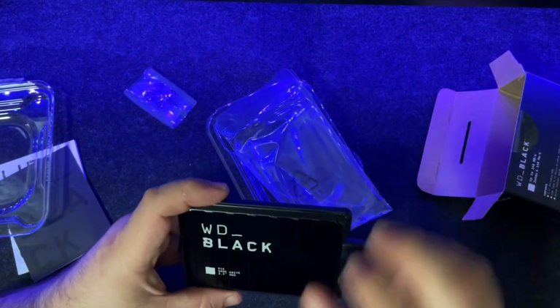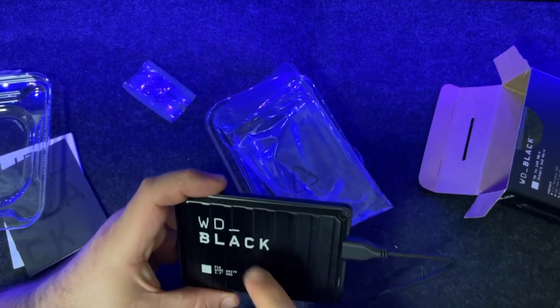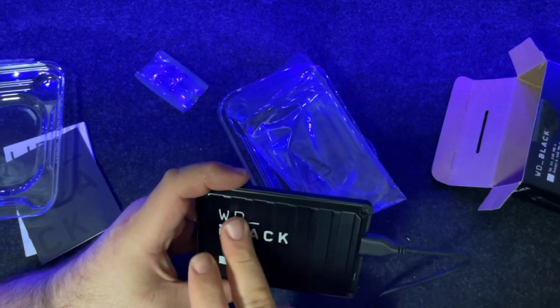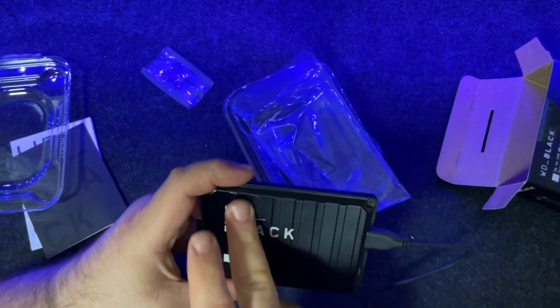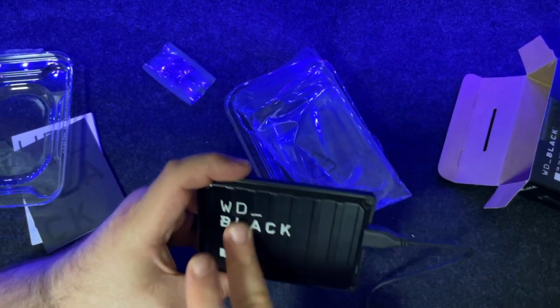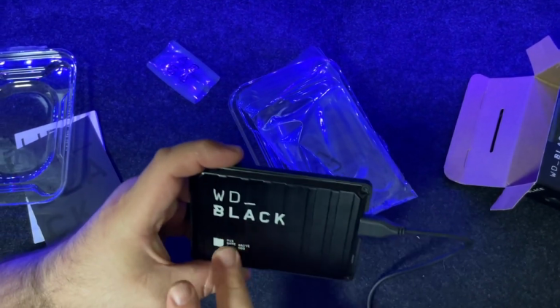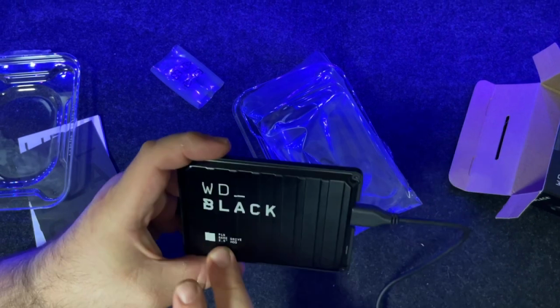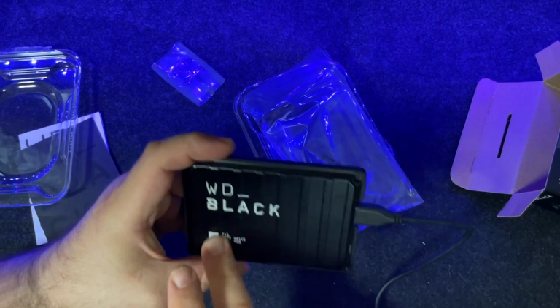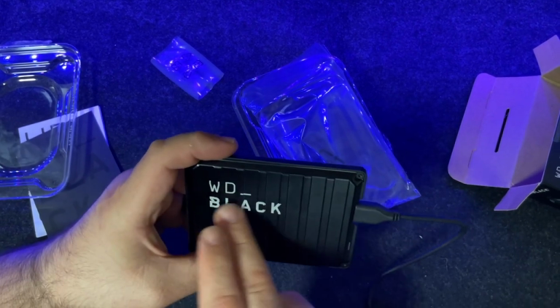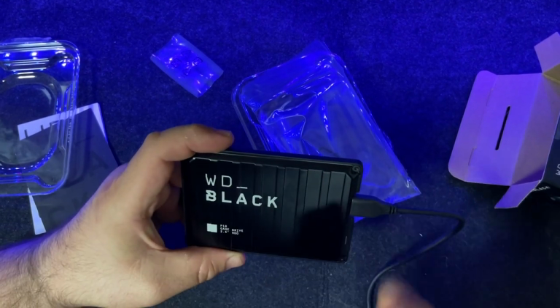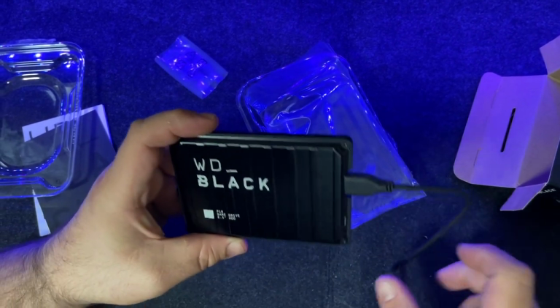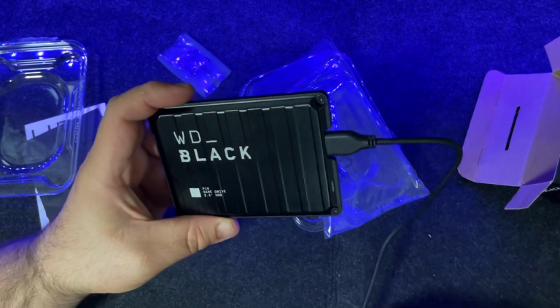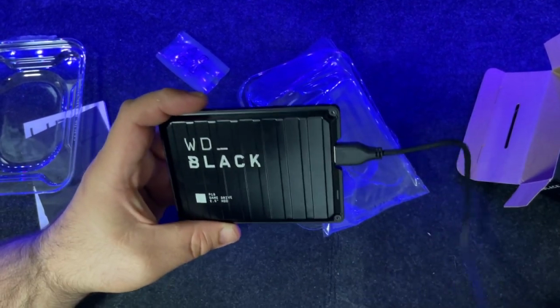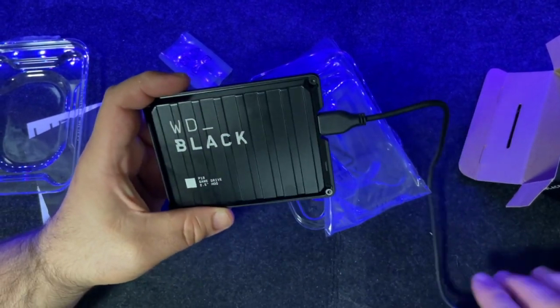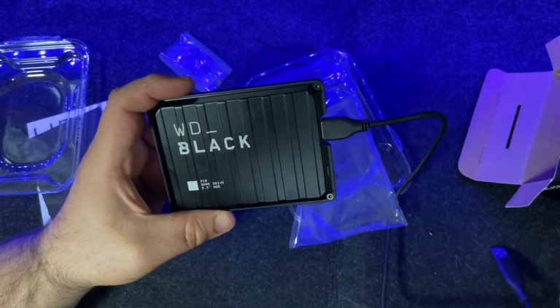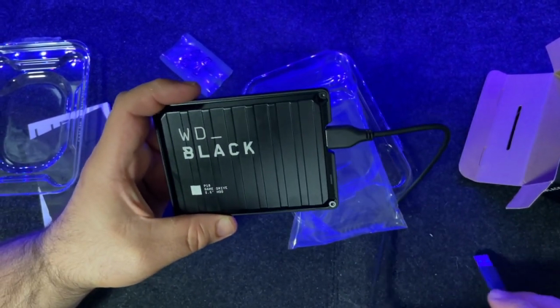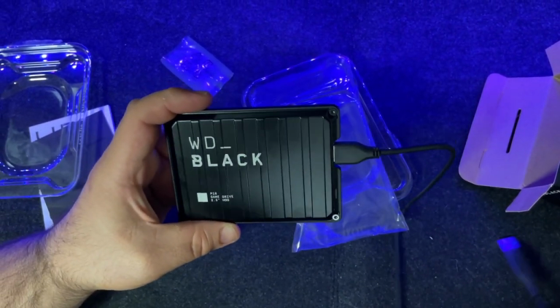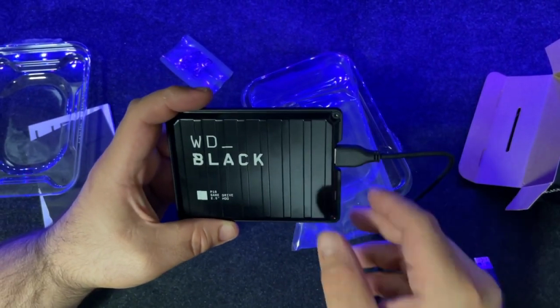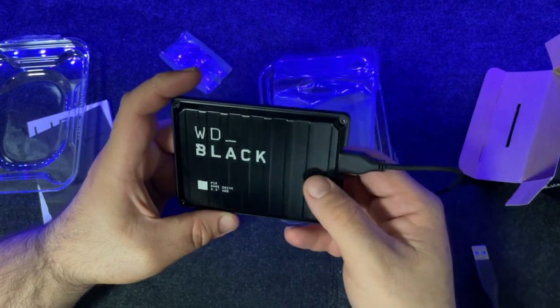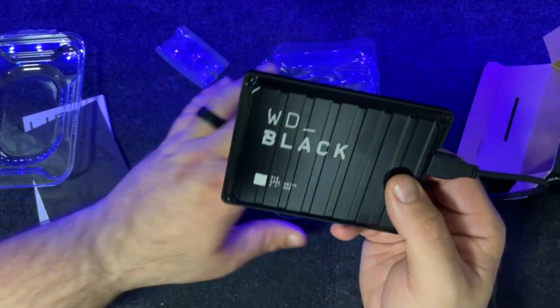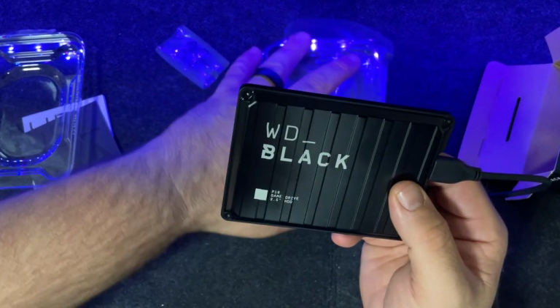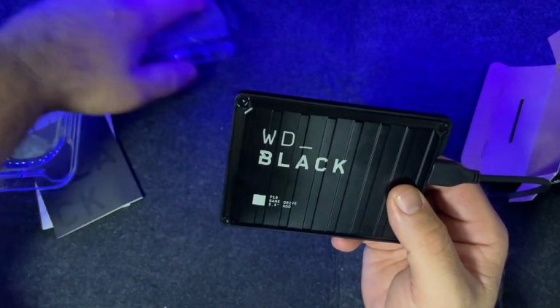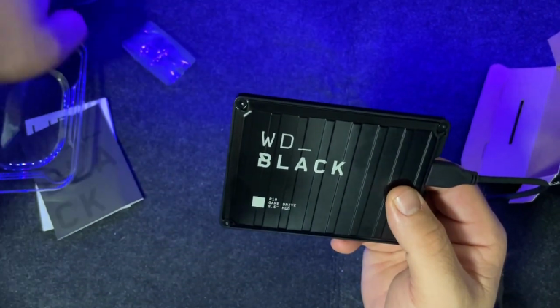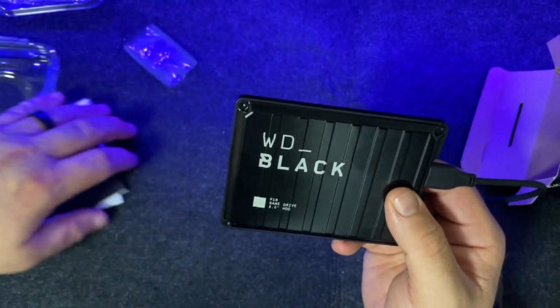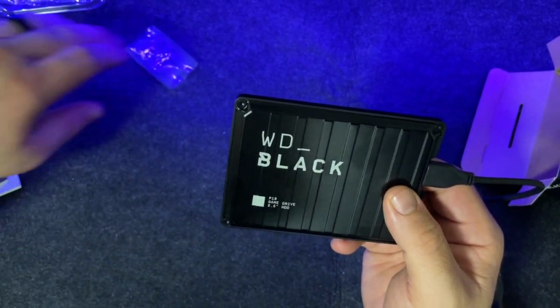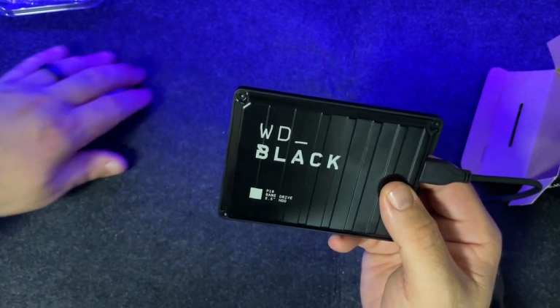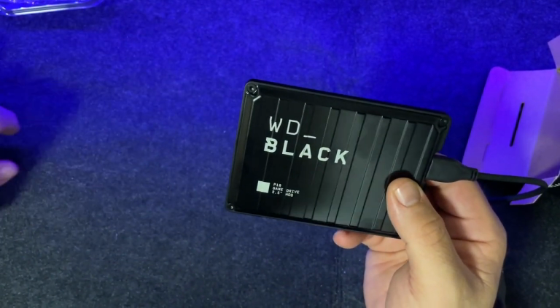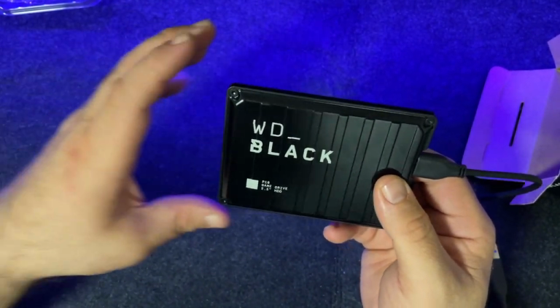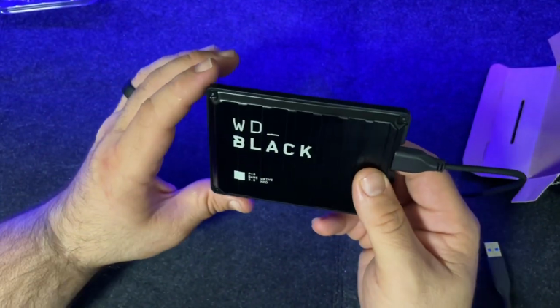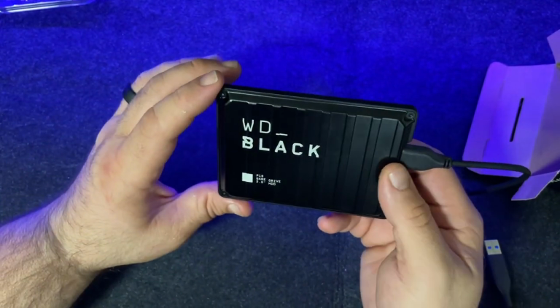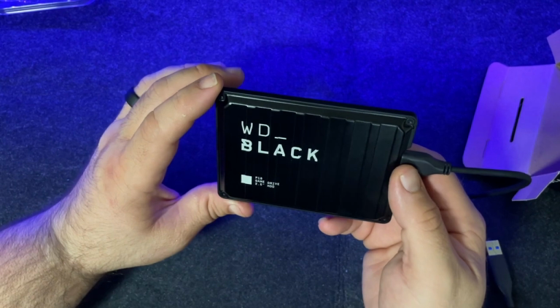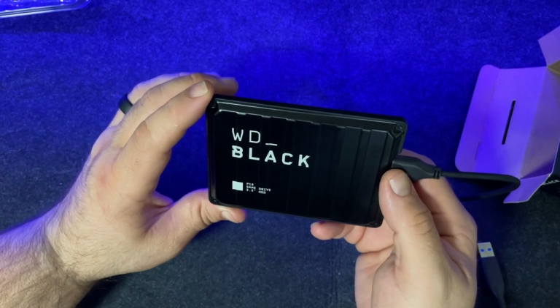WD Black is a good name brand for gaming. I also have the WD Black SSD — a solid state drive — in my PS5 and I am 100% pleased with it, so I don't see this one being any different.